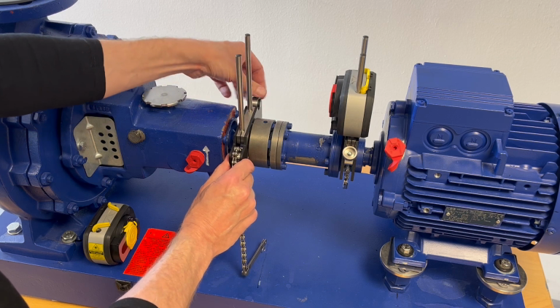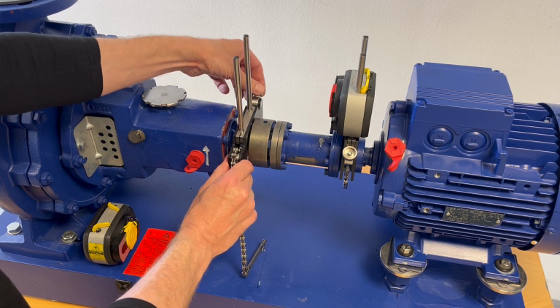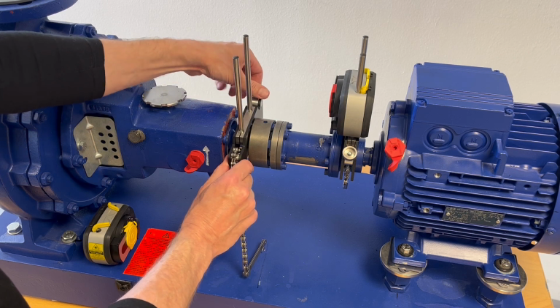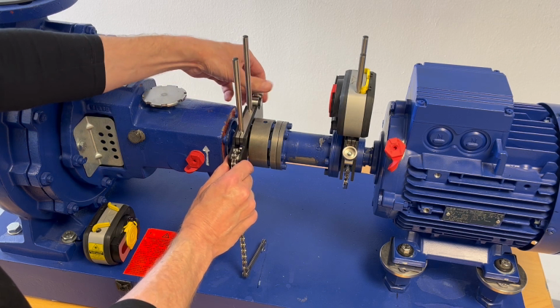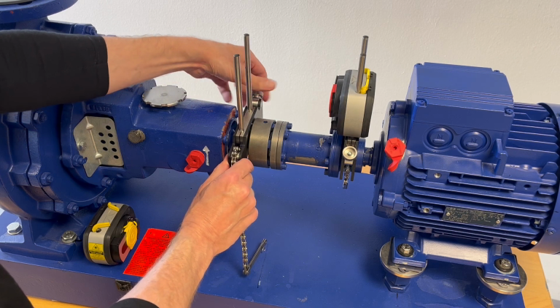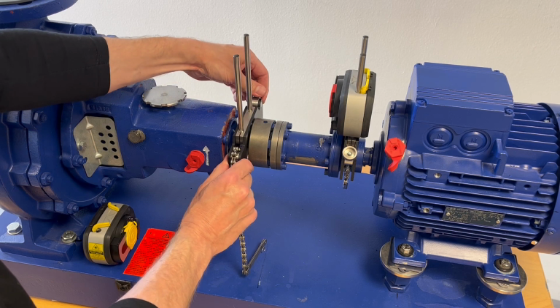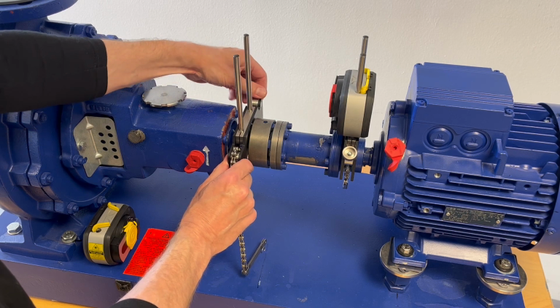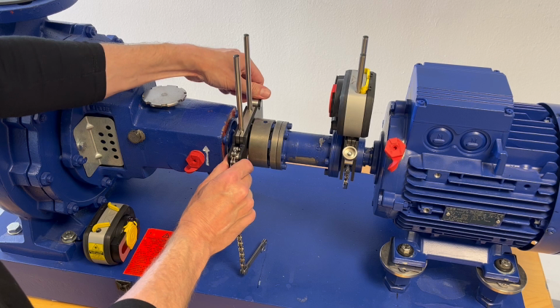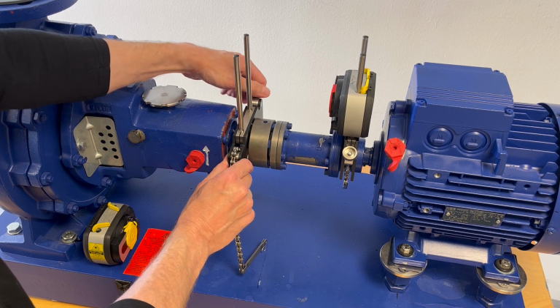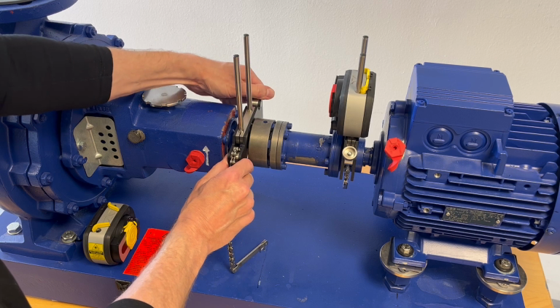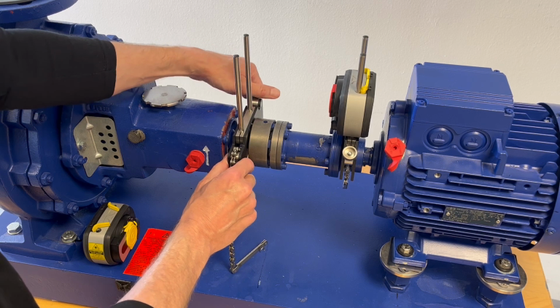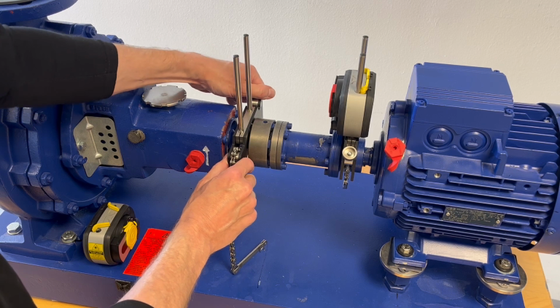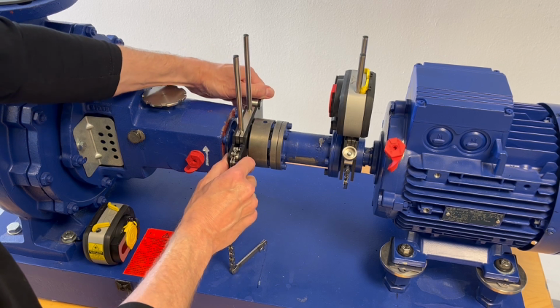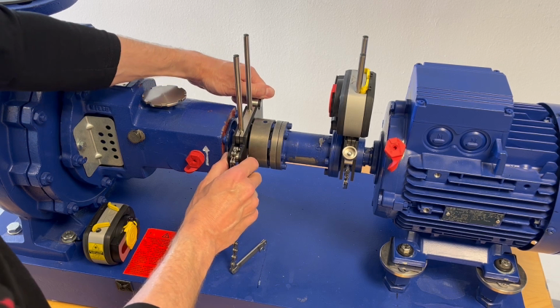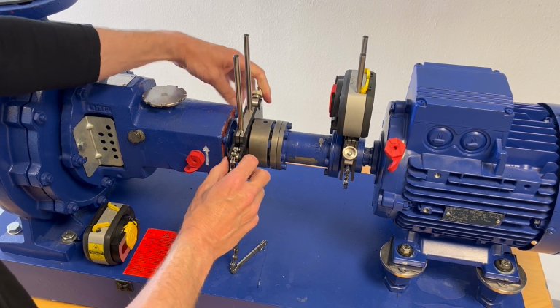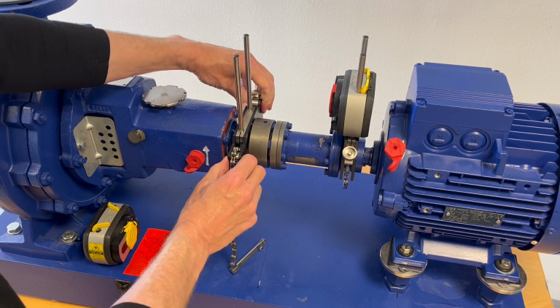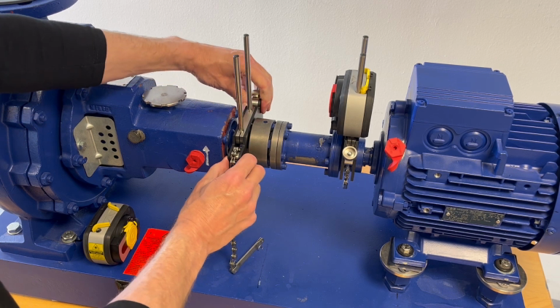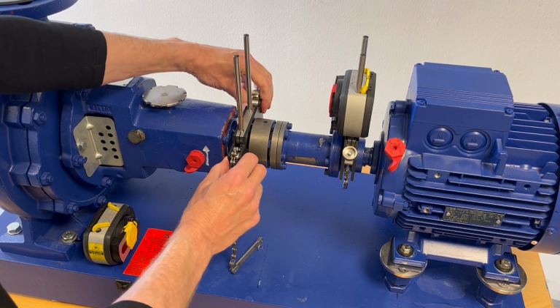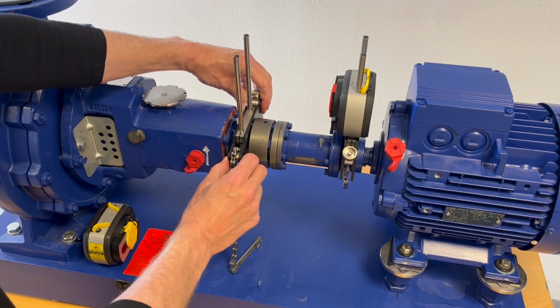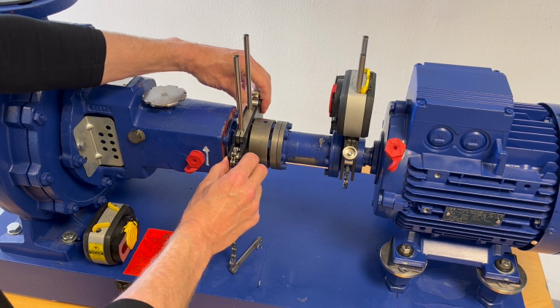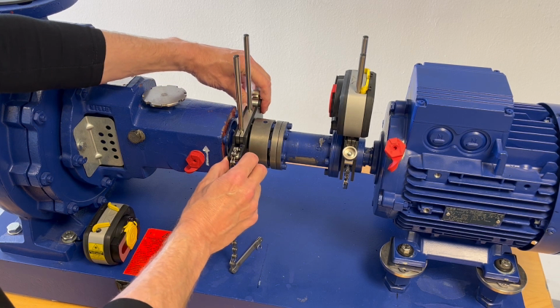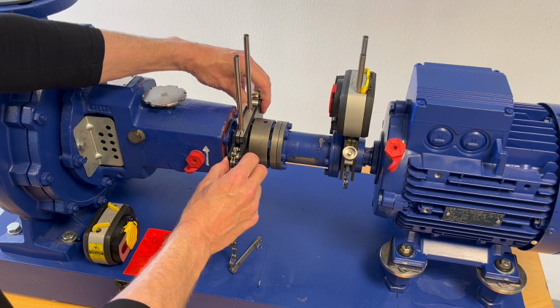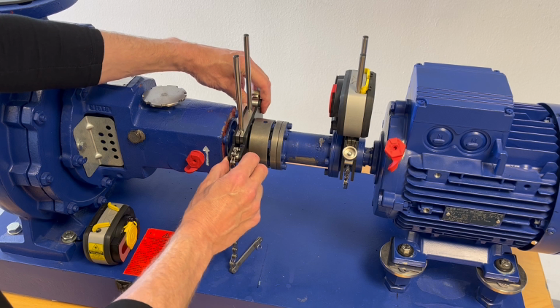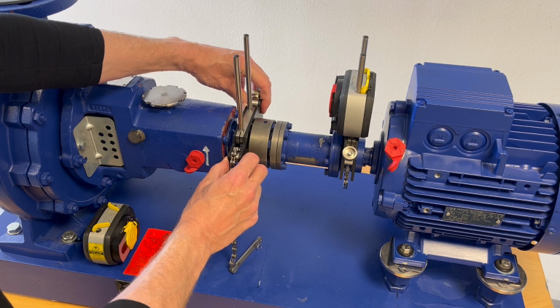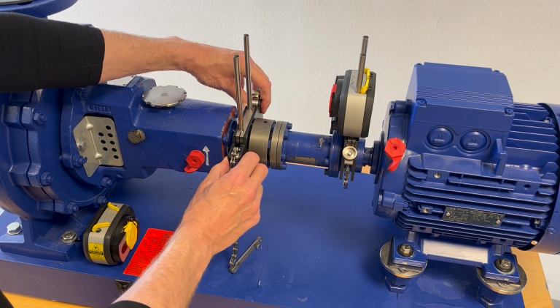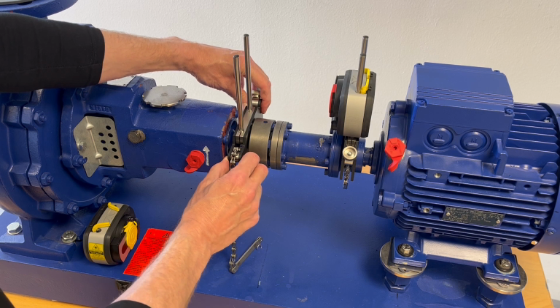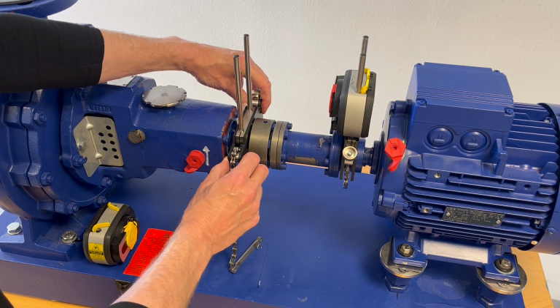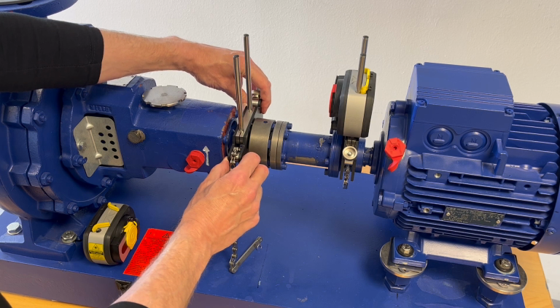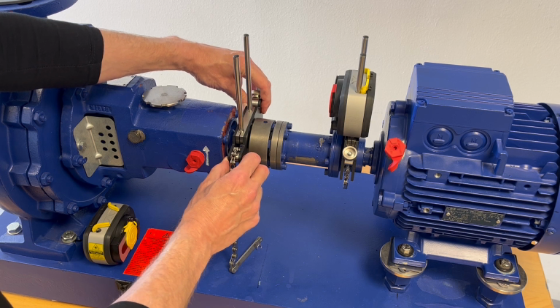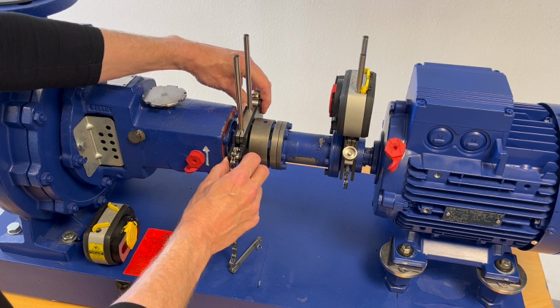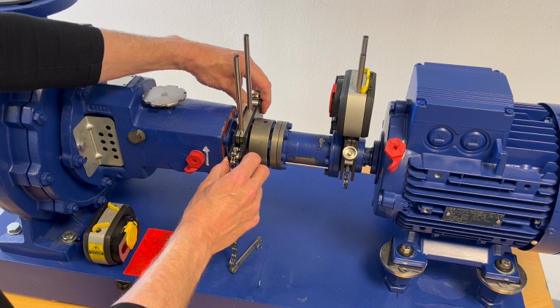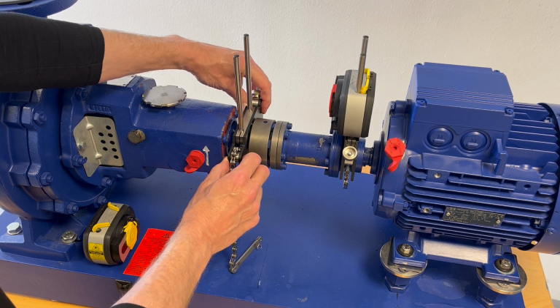Subsequently, I fix the bracket. The target is to make this bracket really firmly fixed and connected to the shaft.